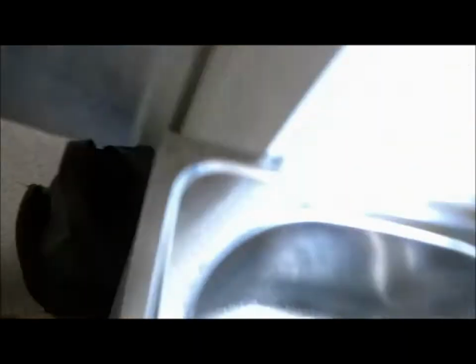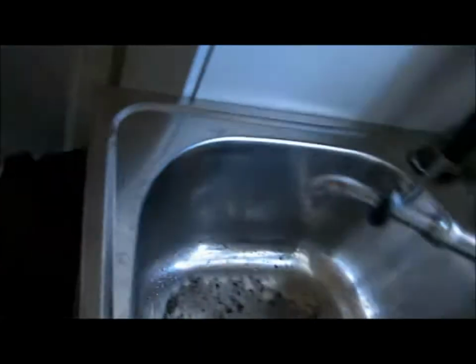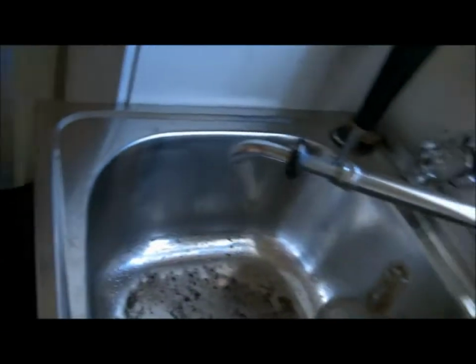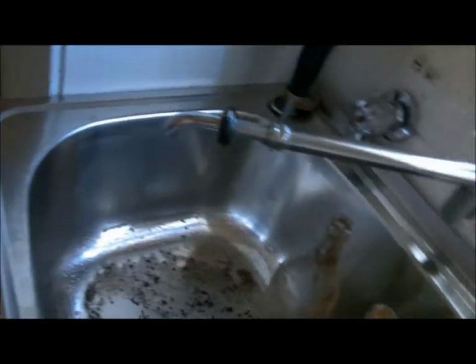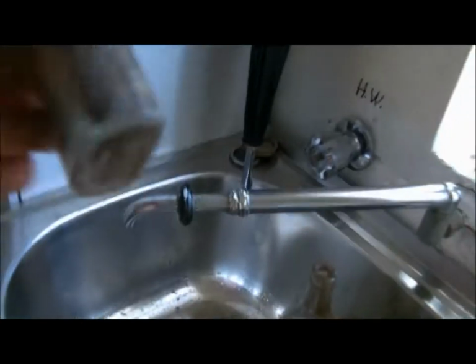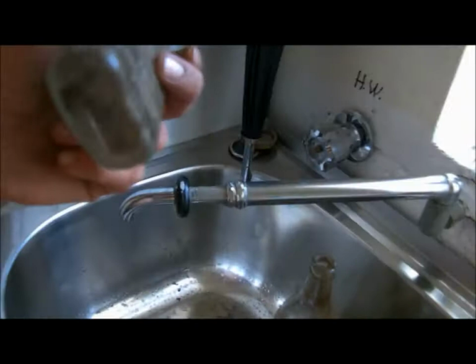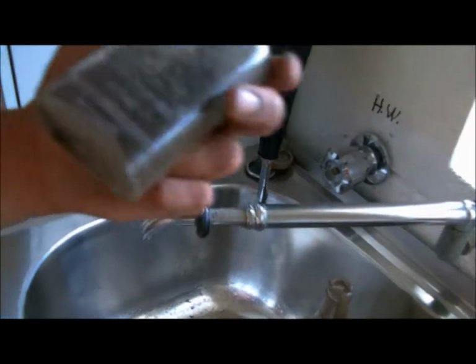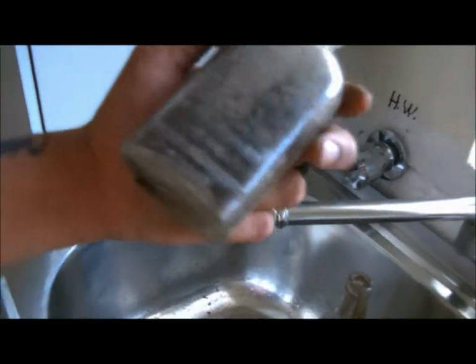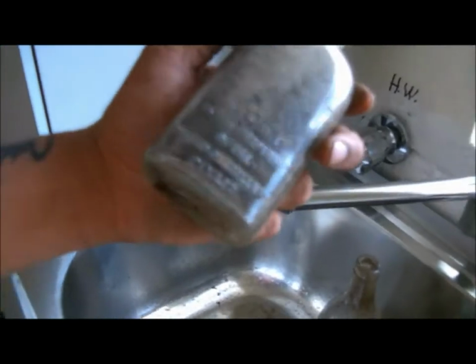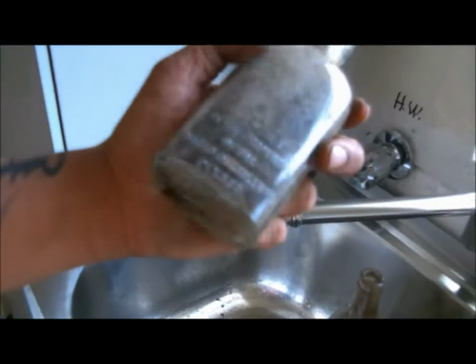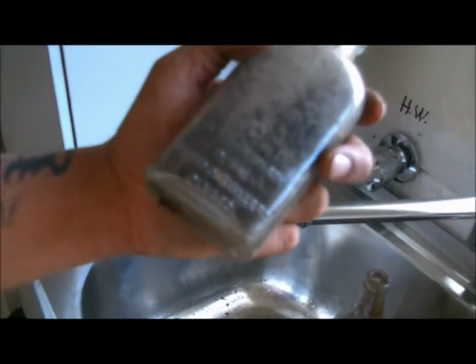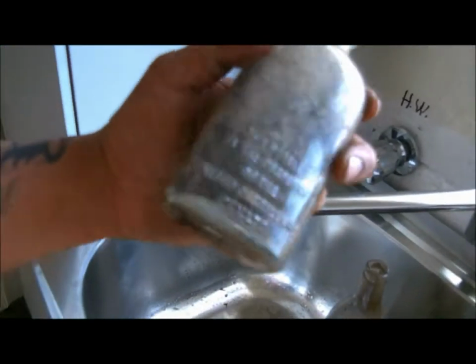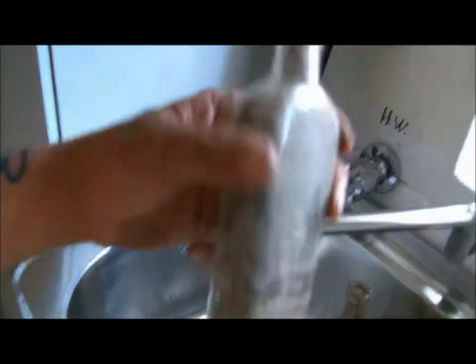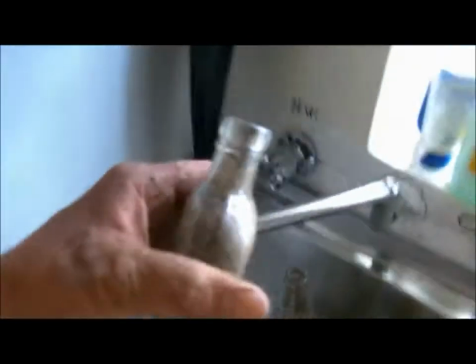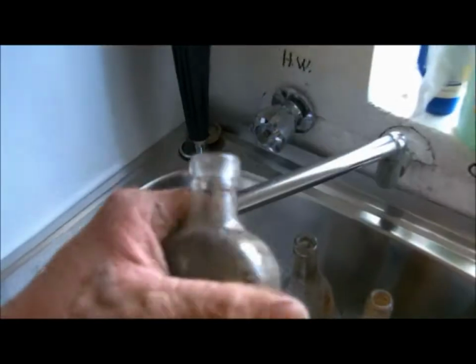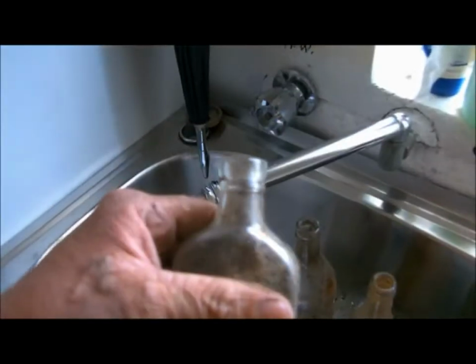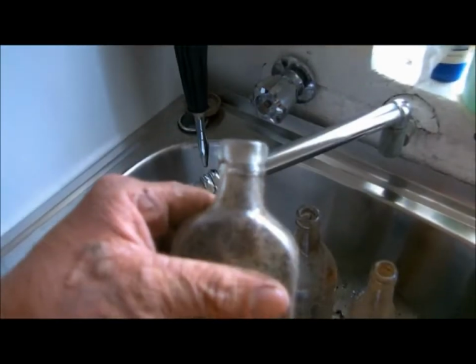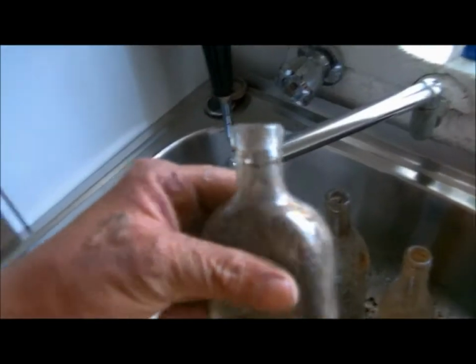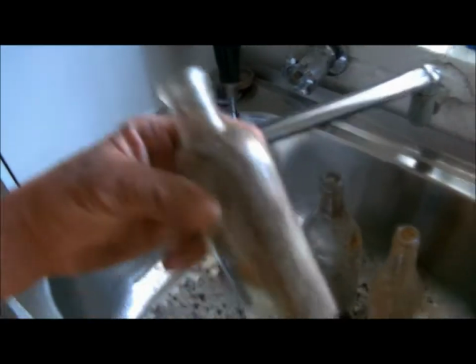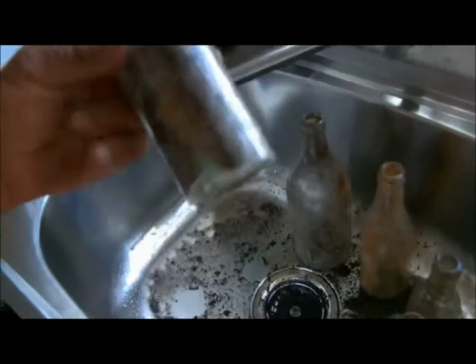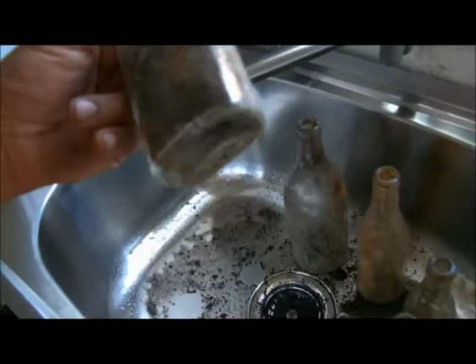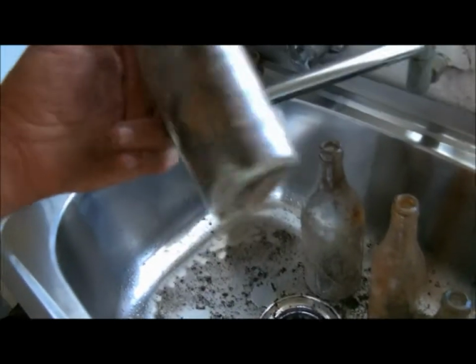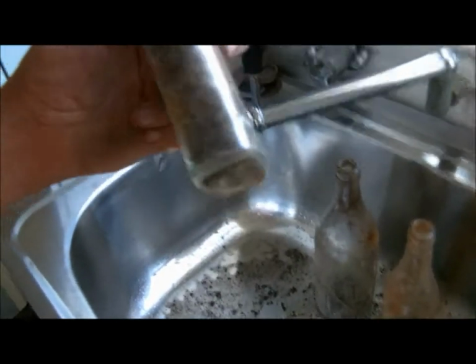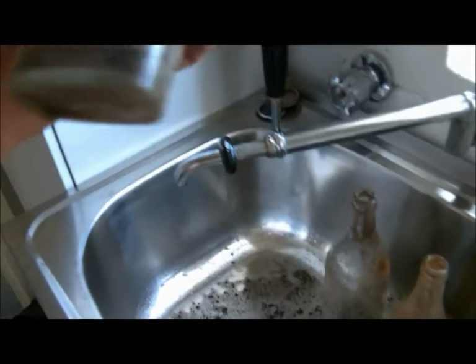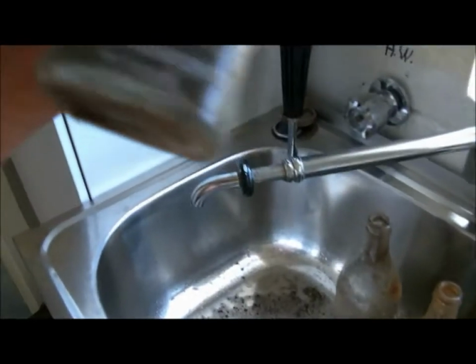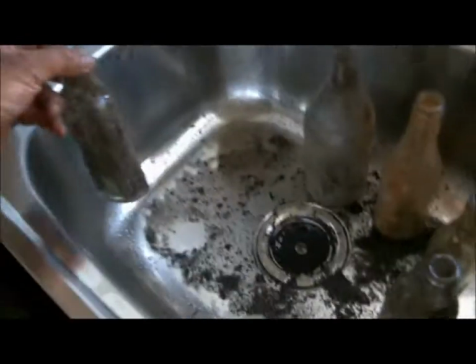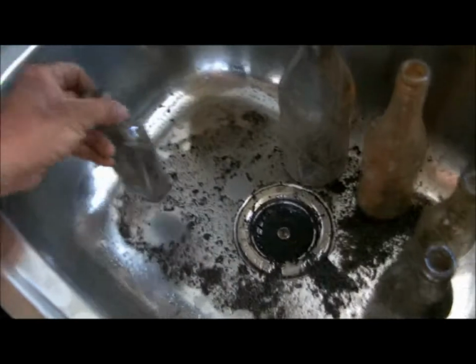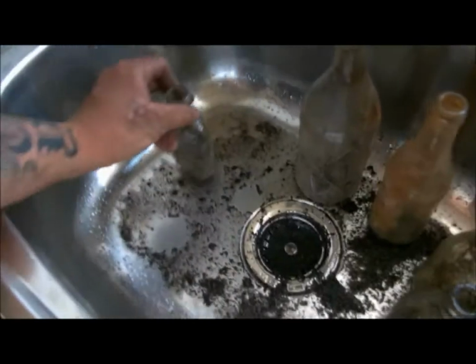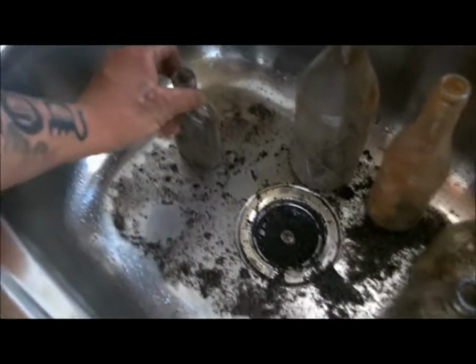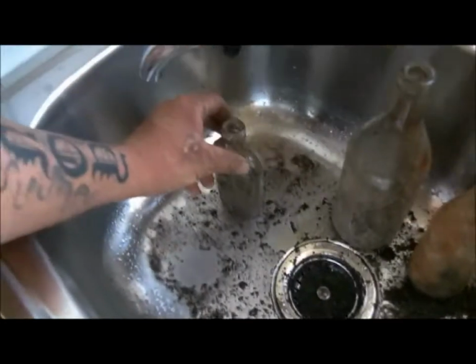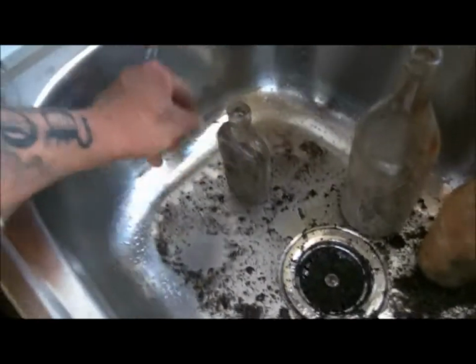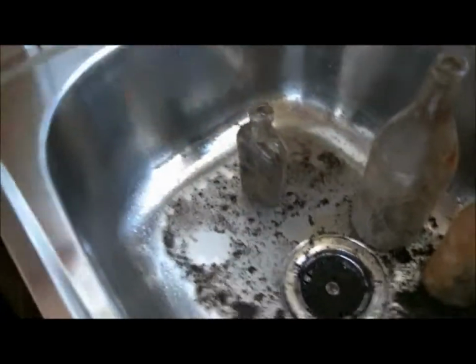I just felt something broken in there, so that's not good. Just a little cork top I found — it's a nice cork top.